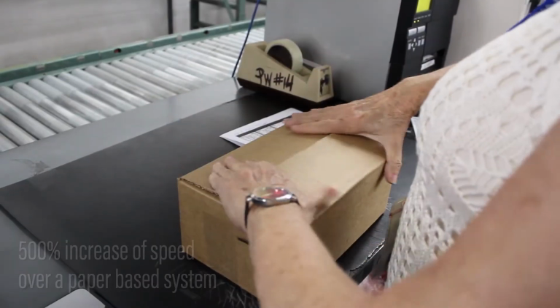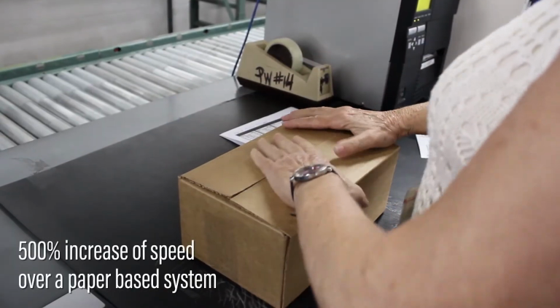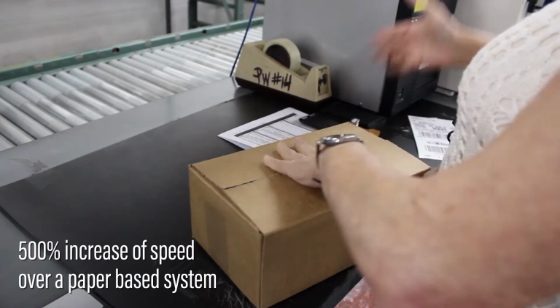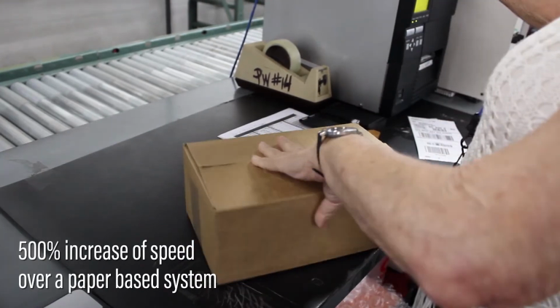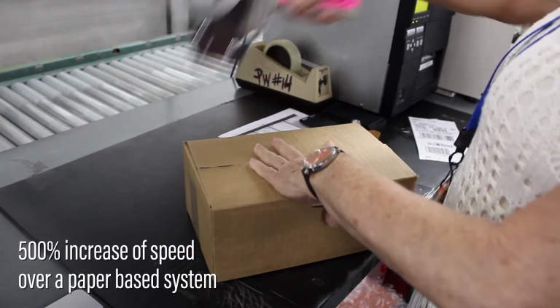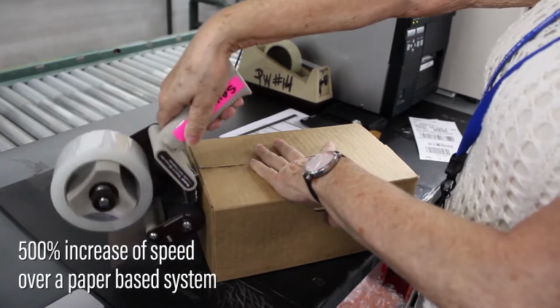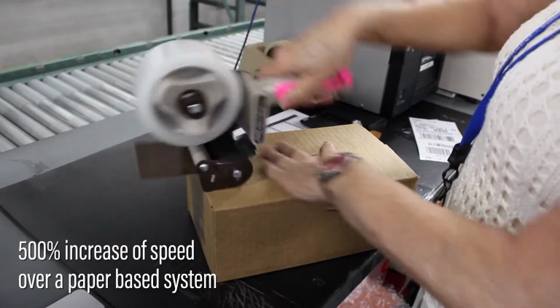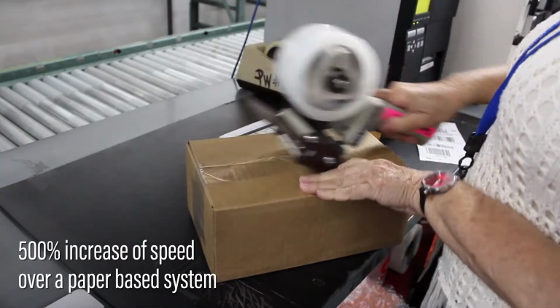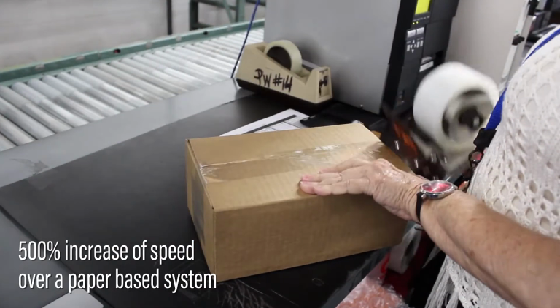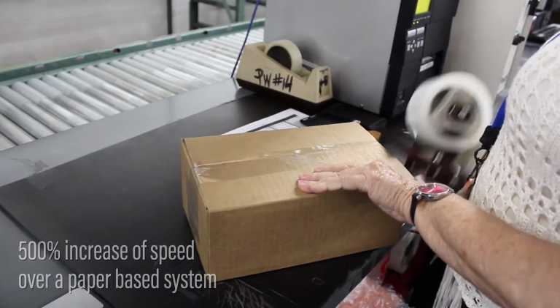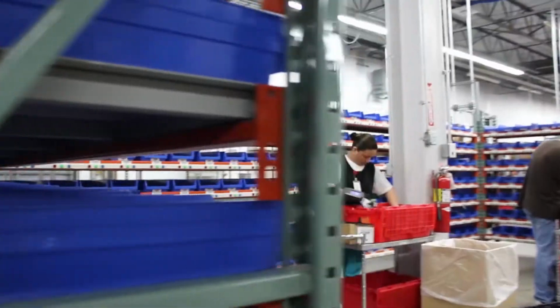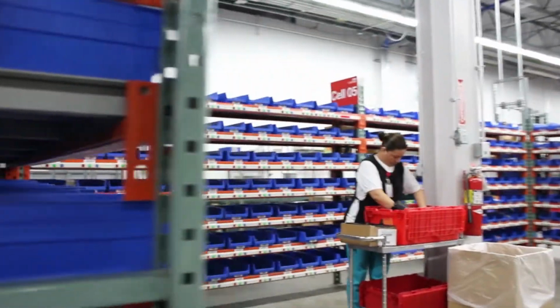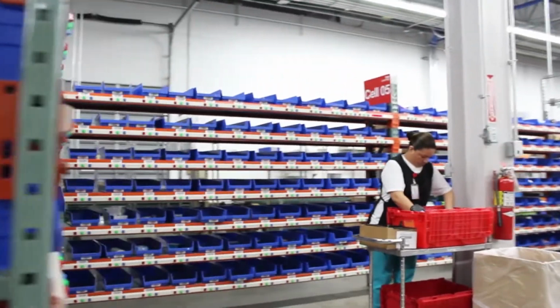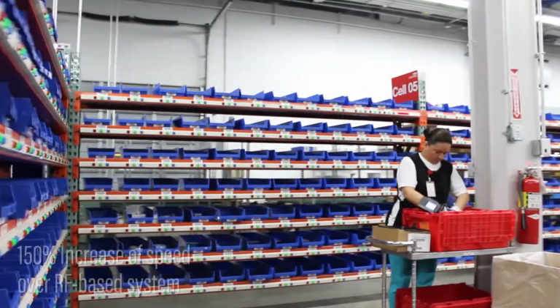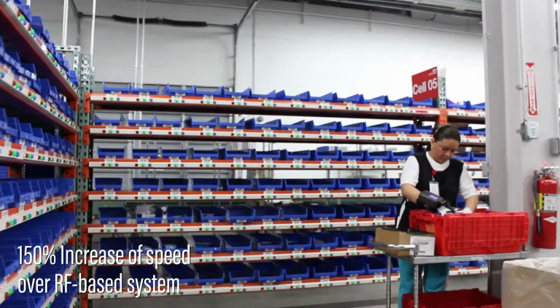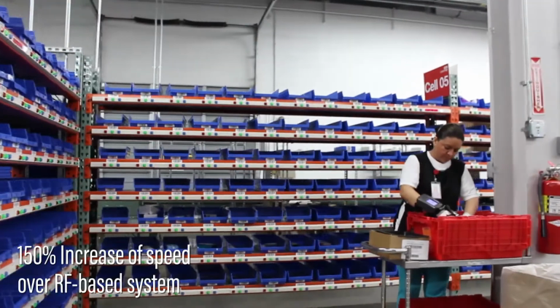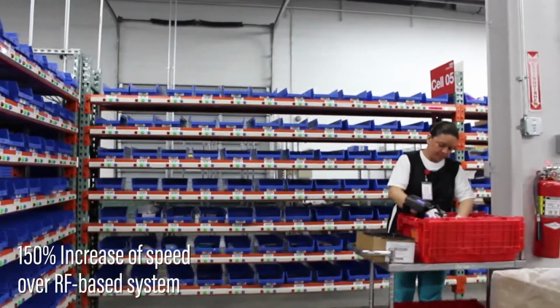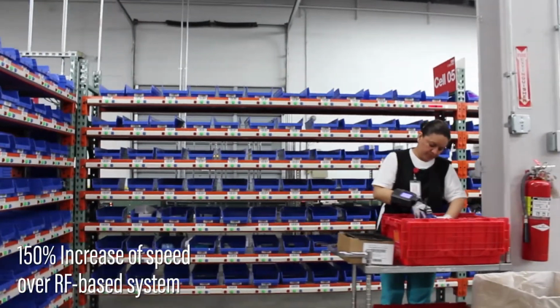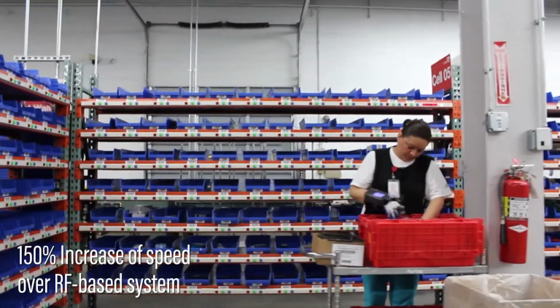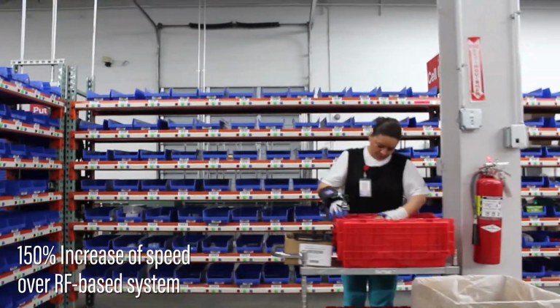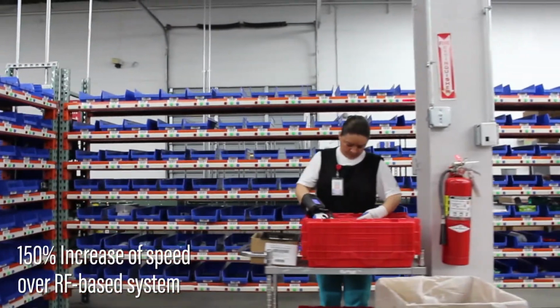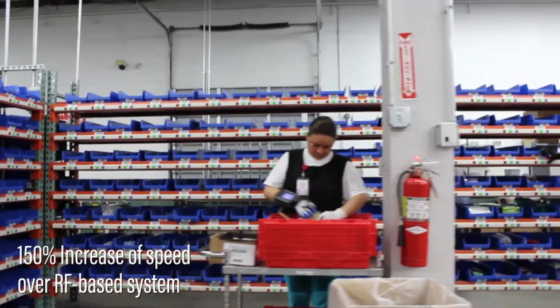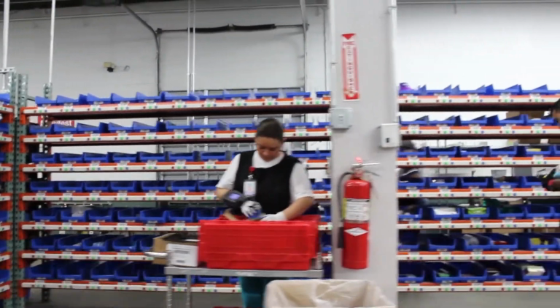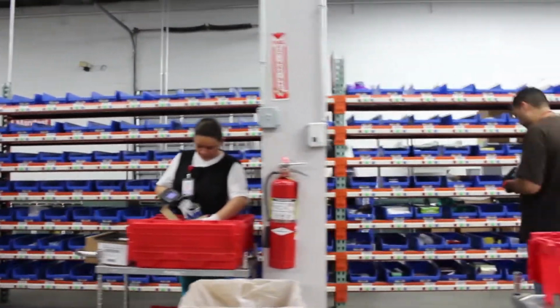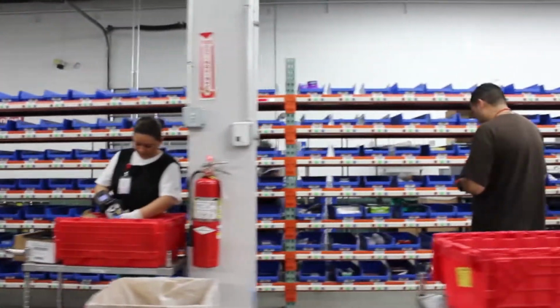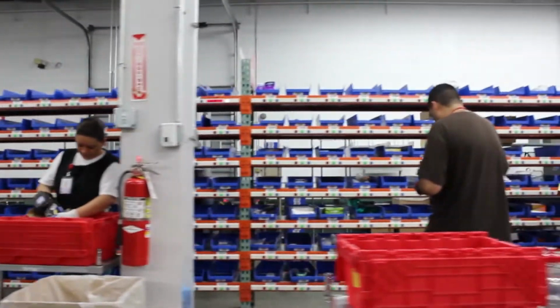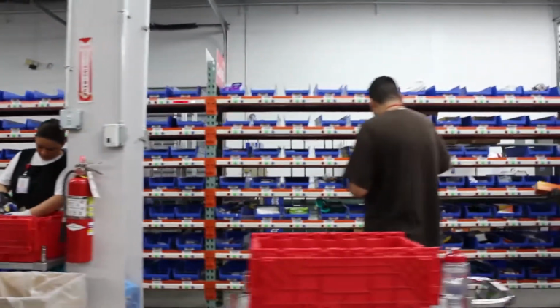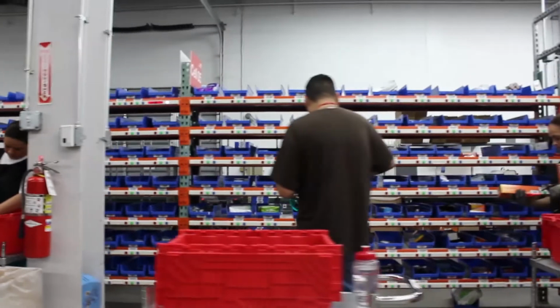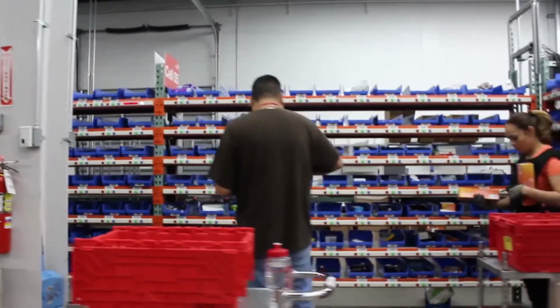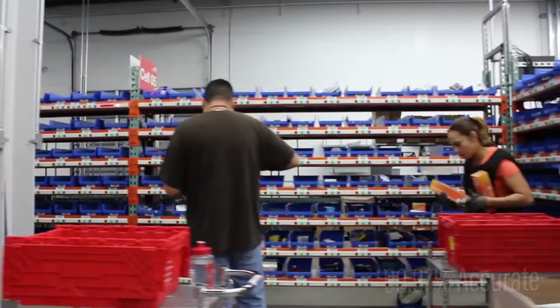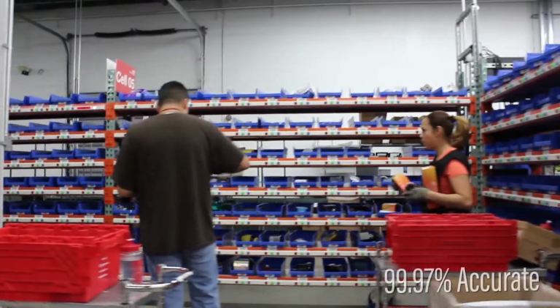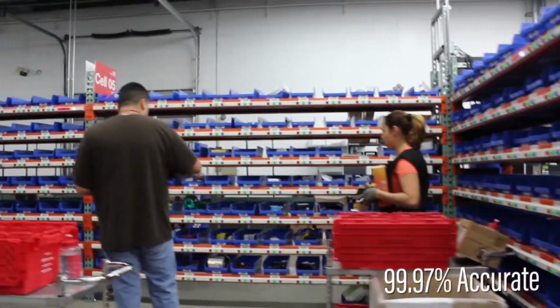The Xacta PutWall is modular and scalable in design, allowing the system to grow with your operations. It increases accuracy, efficiency, and overall throughput, while remaining 100% paperless.